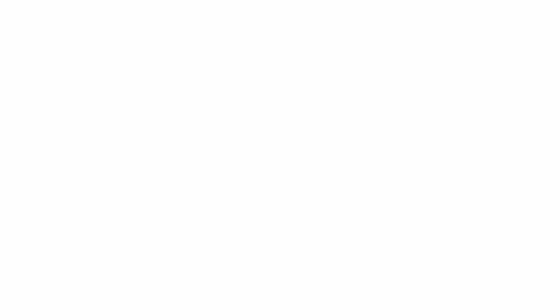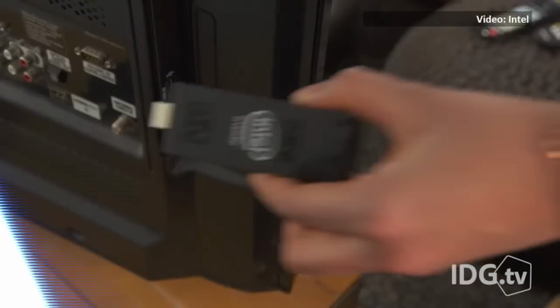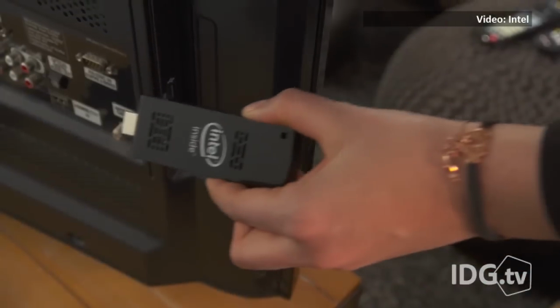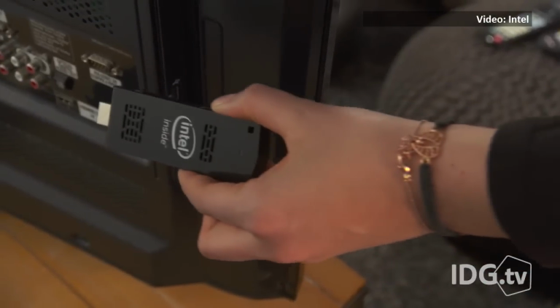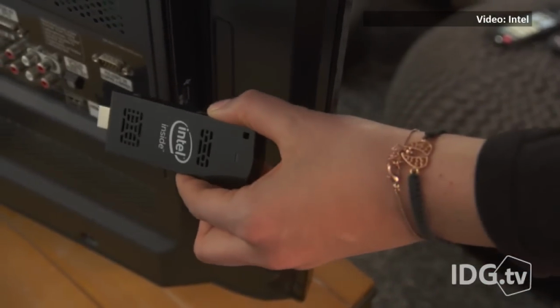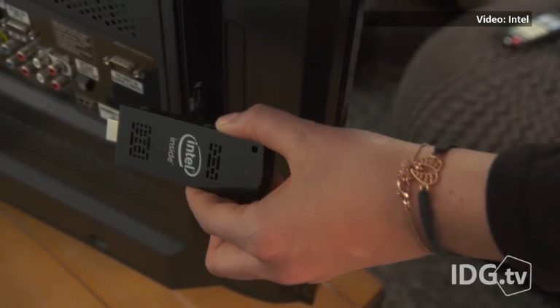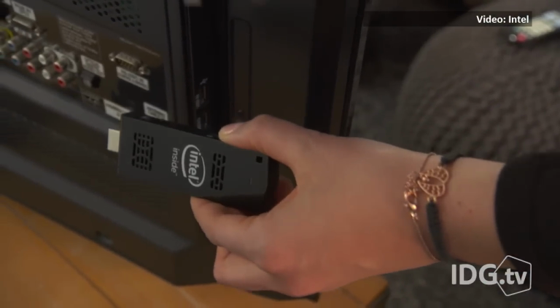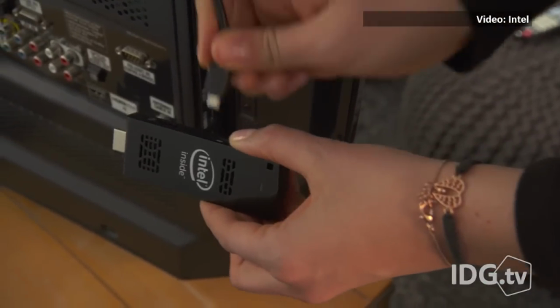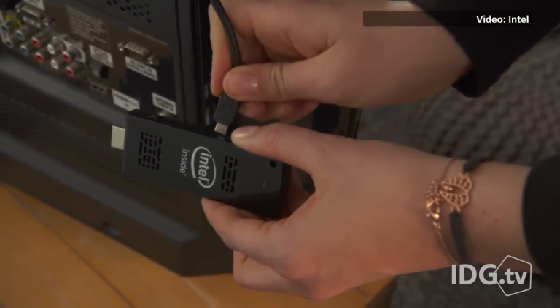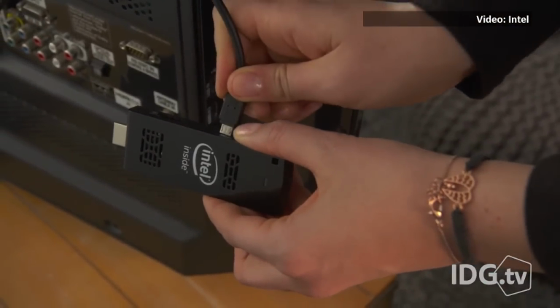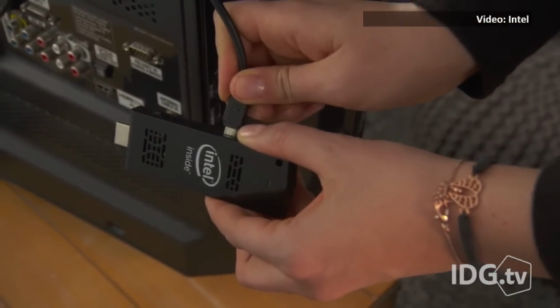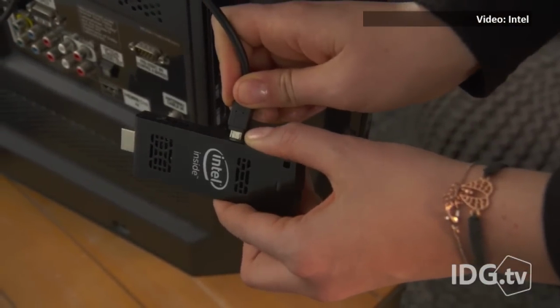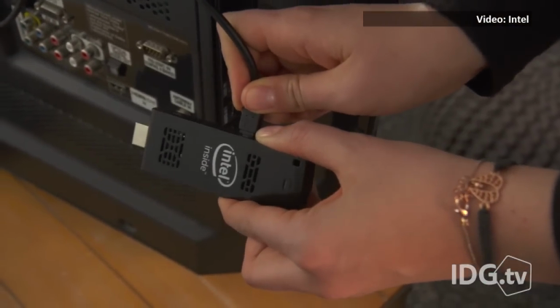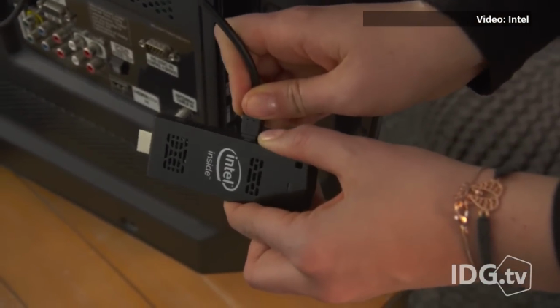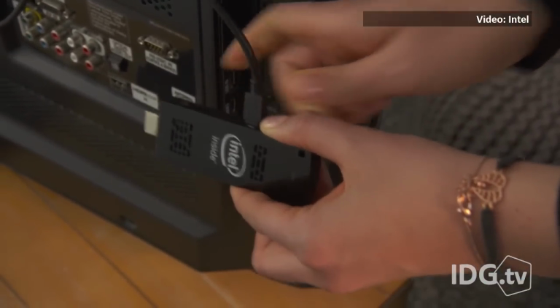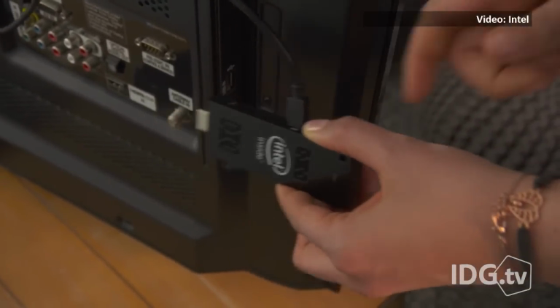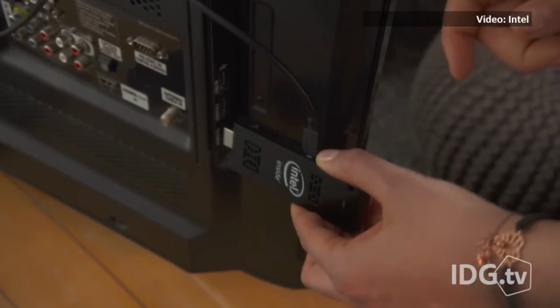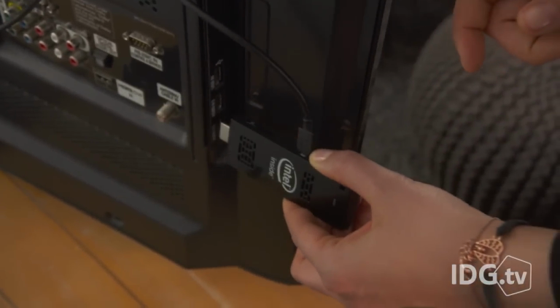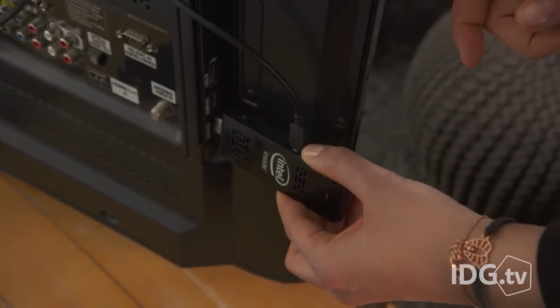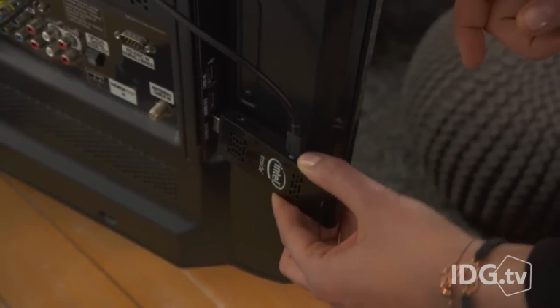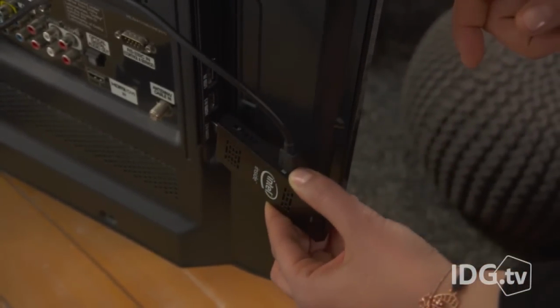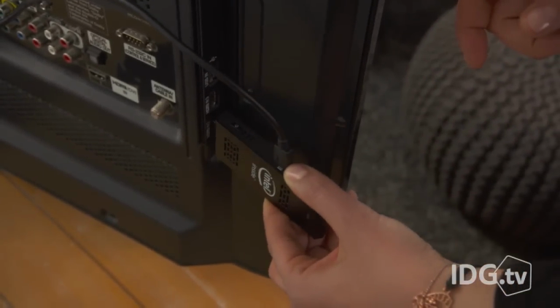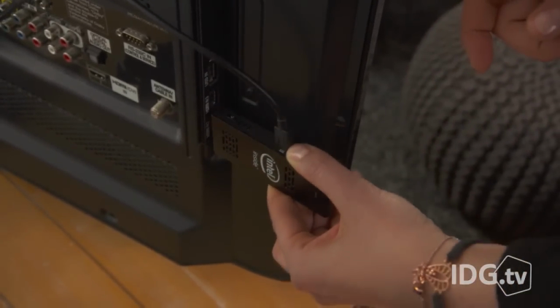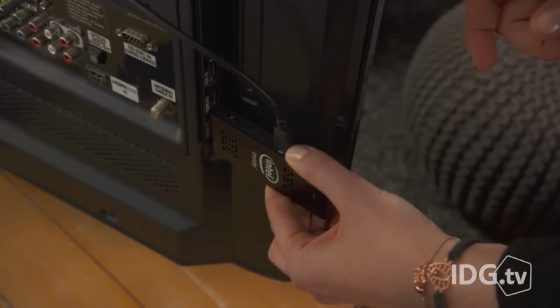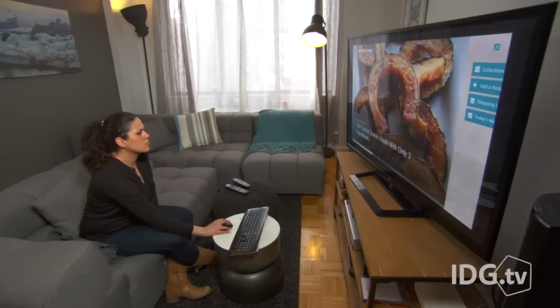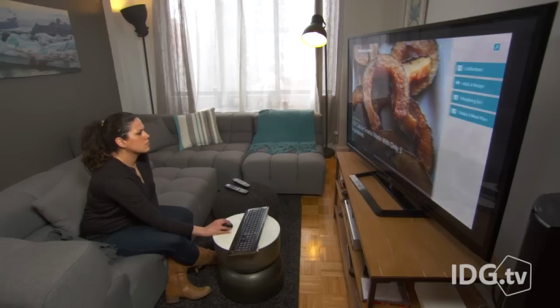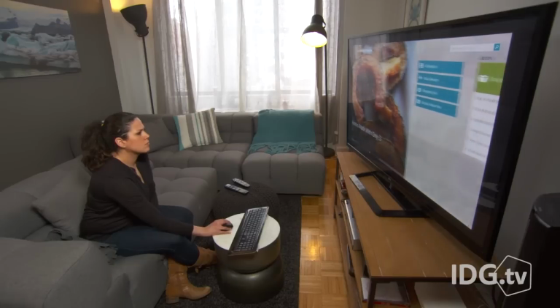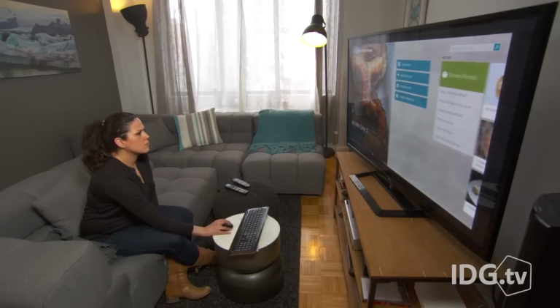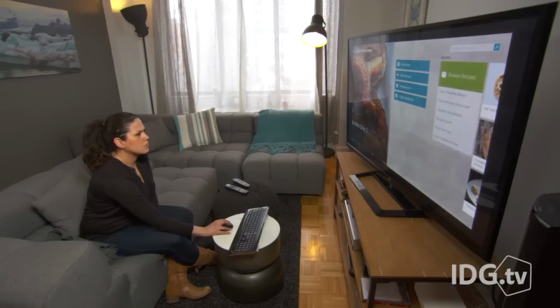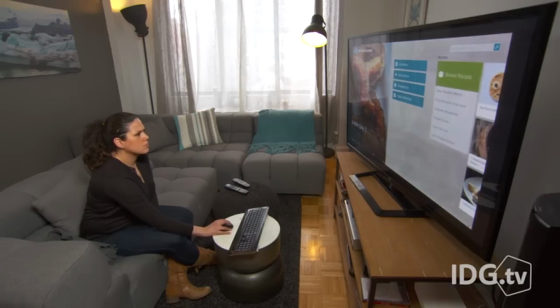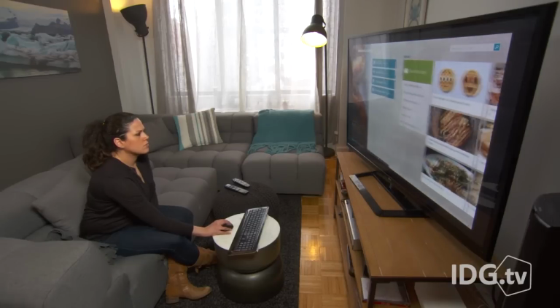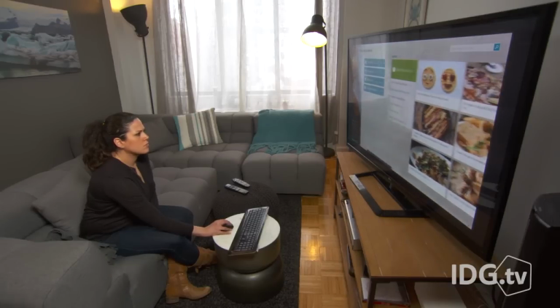A full computer in about the size of a flash drive. That's what the Intel Compute Stick is, which will be shipping later this month. It's up for pre-order, but has already sold out.